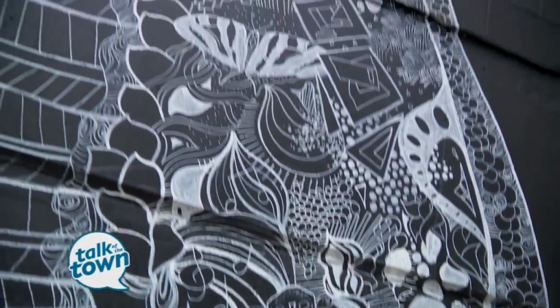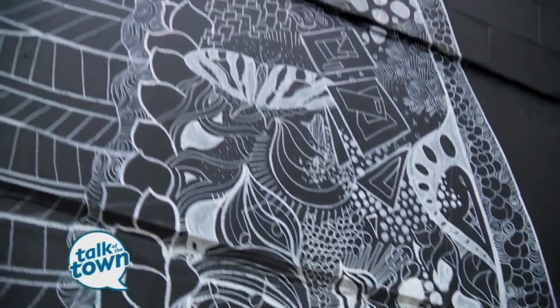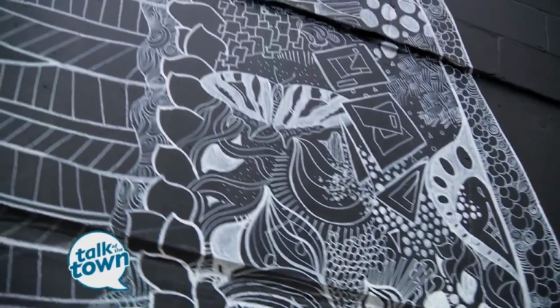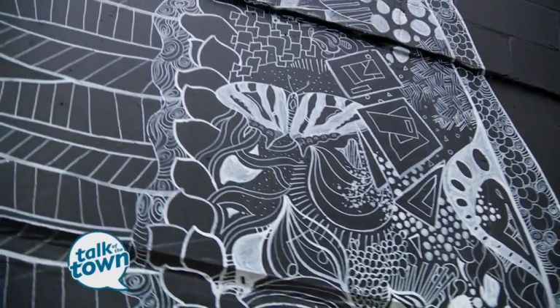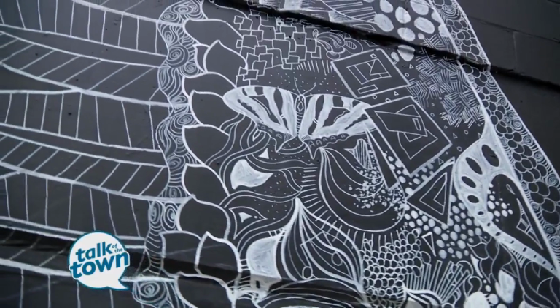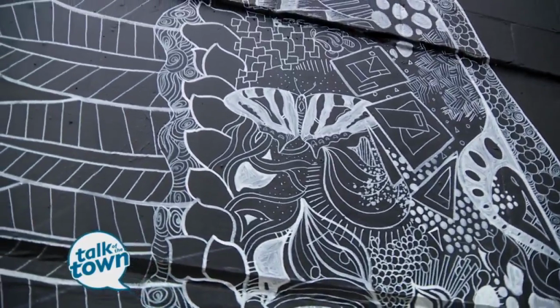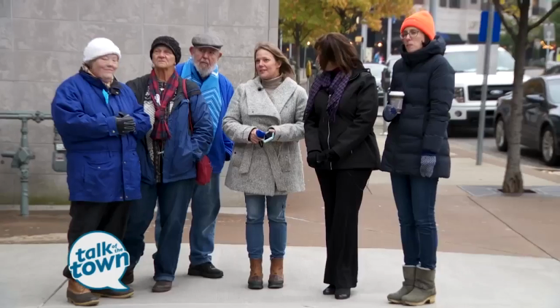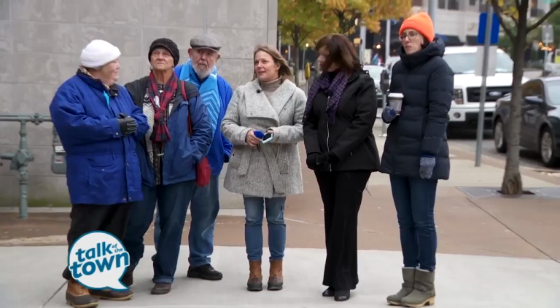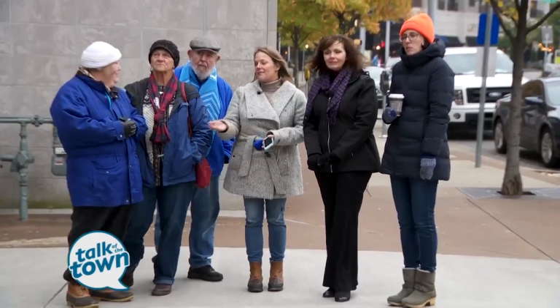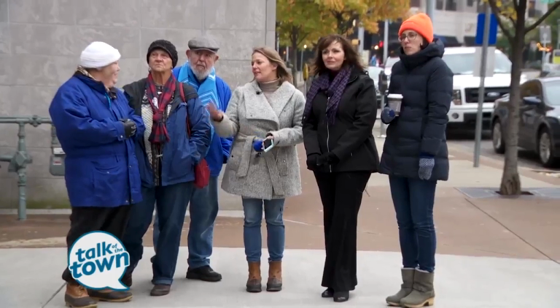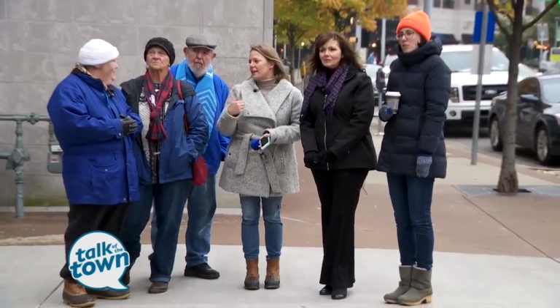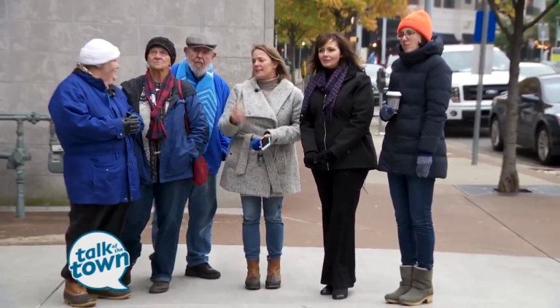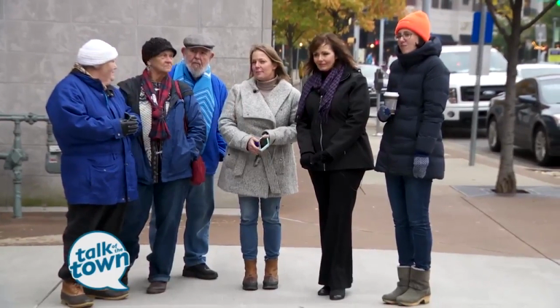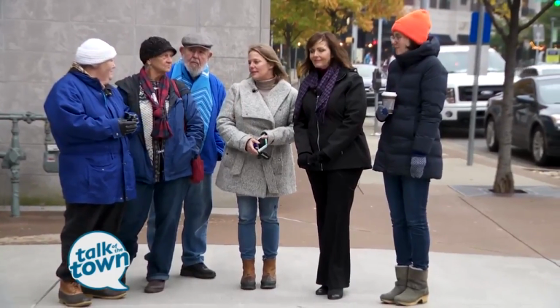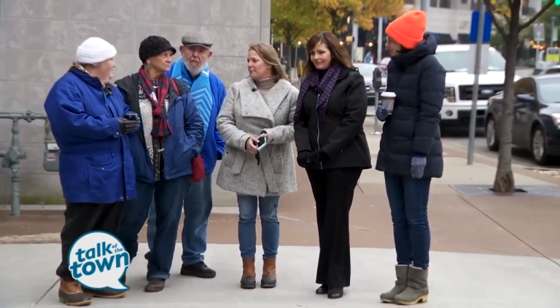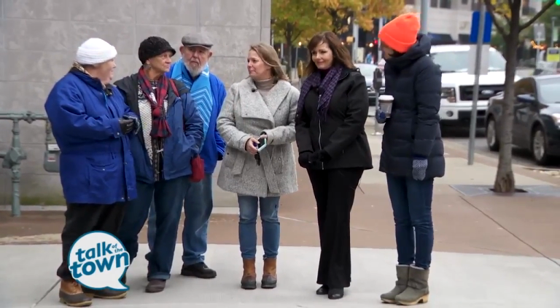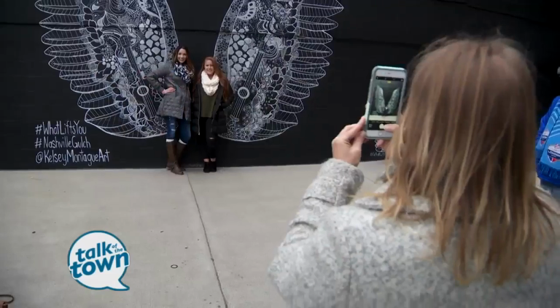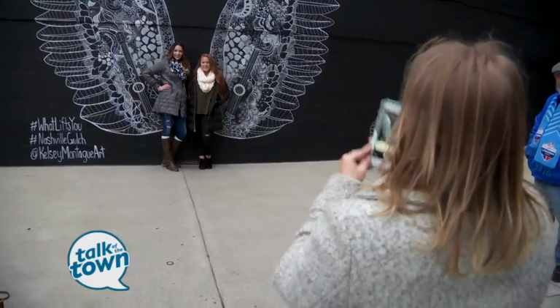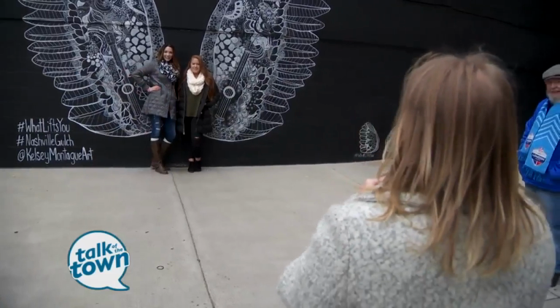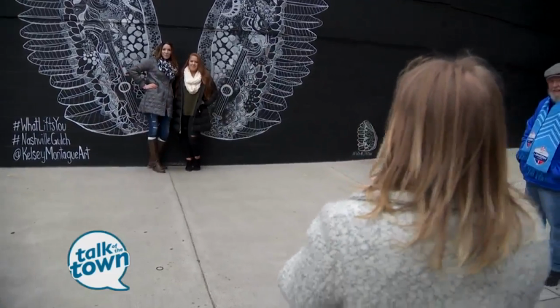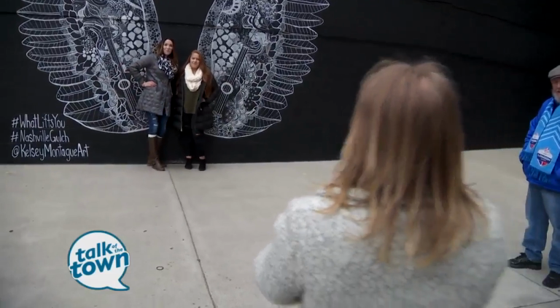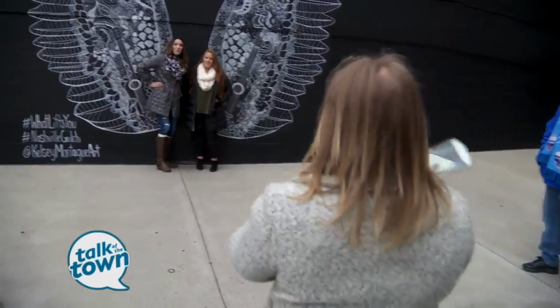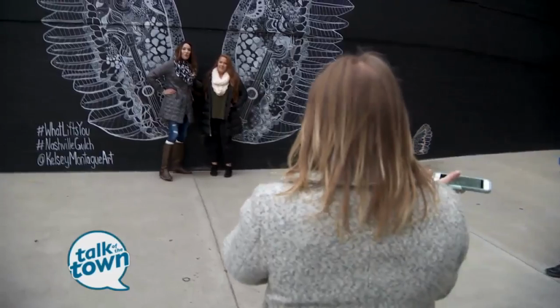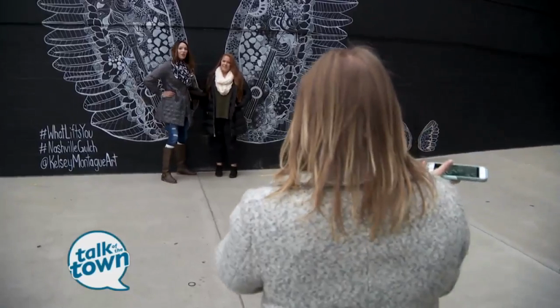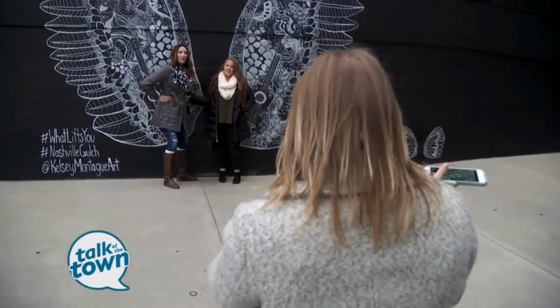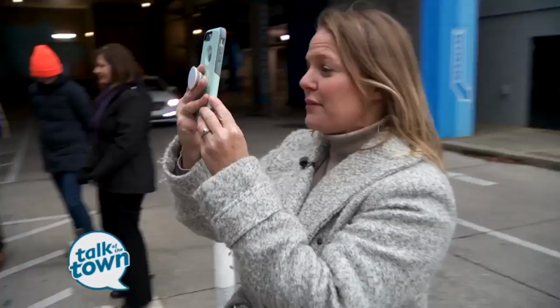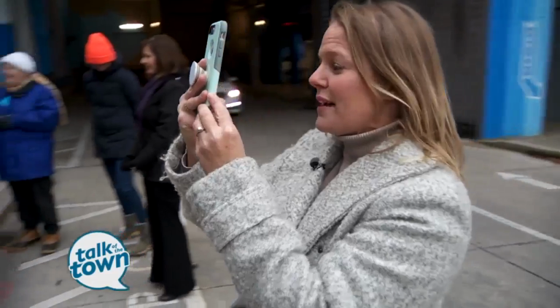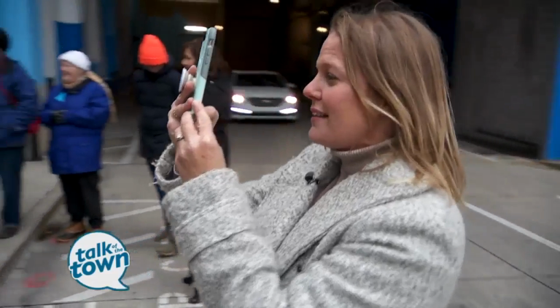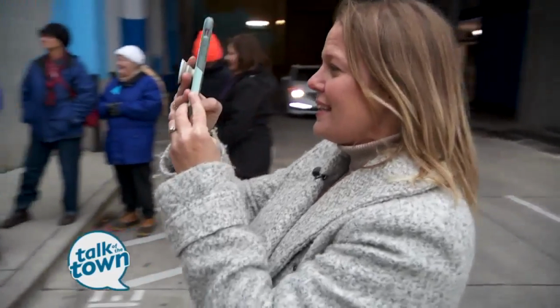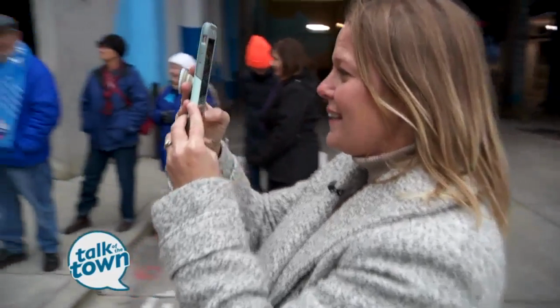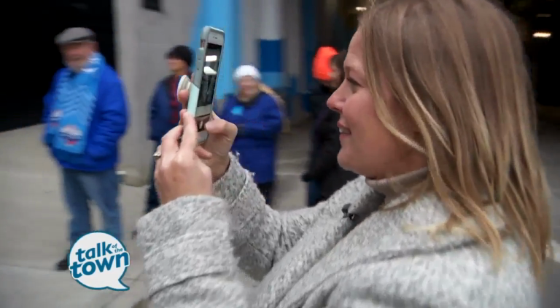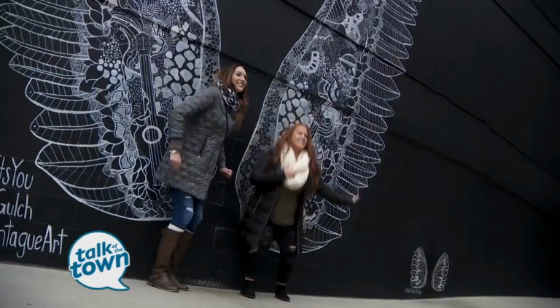A lot of her murals invite the audience to step into them. The best pose is the jumping pose — one, two, three.